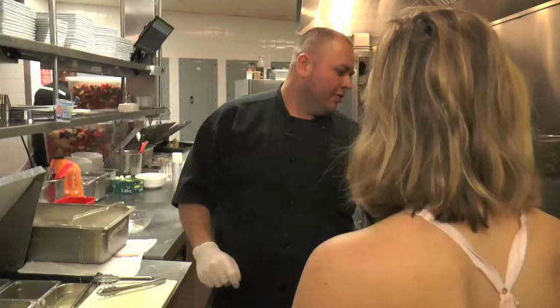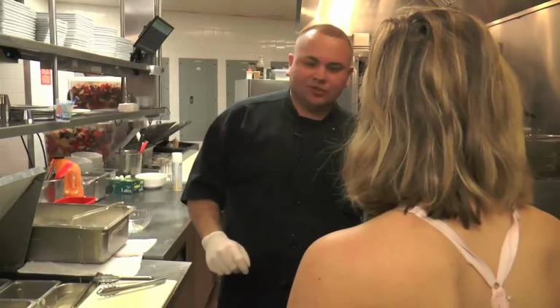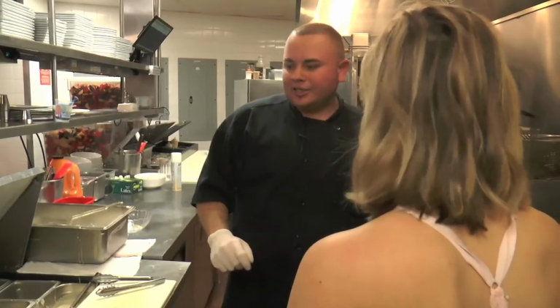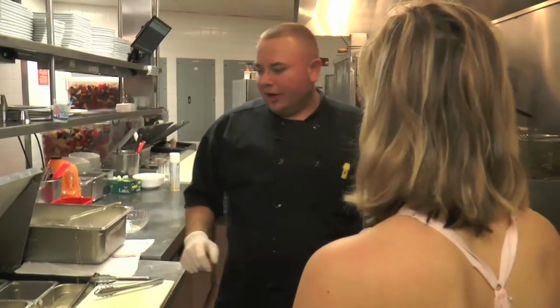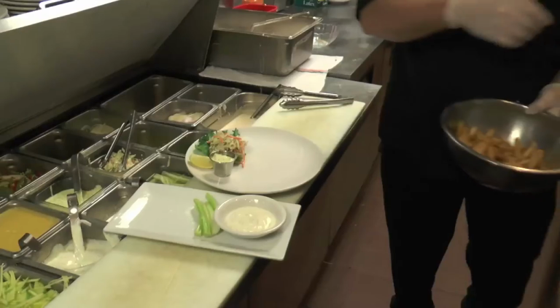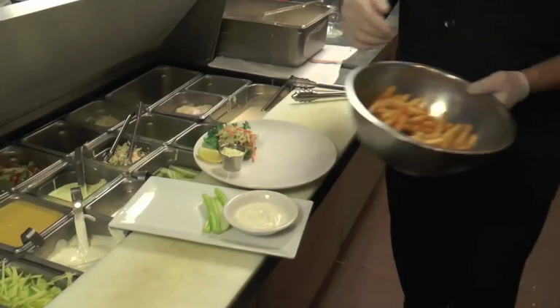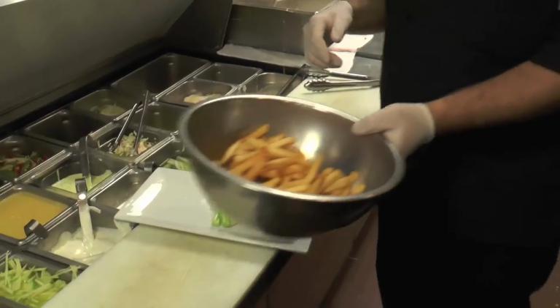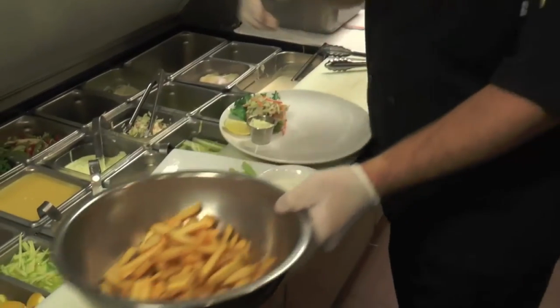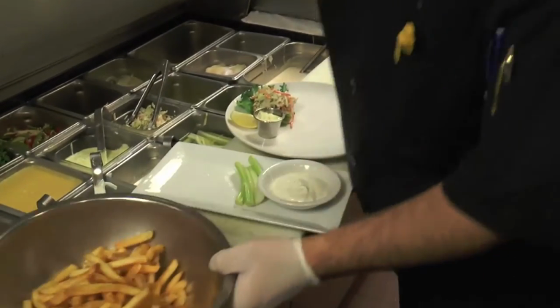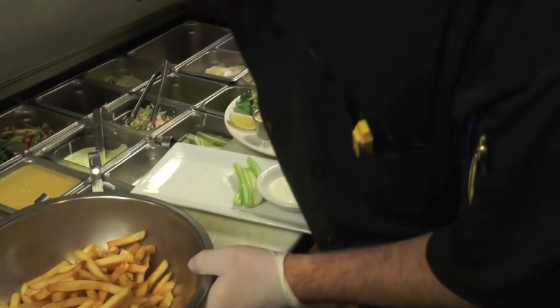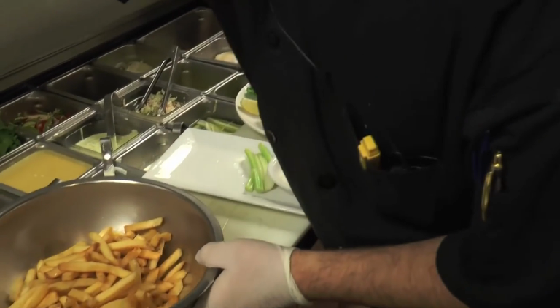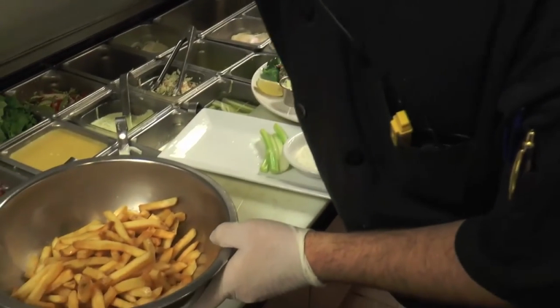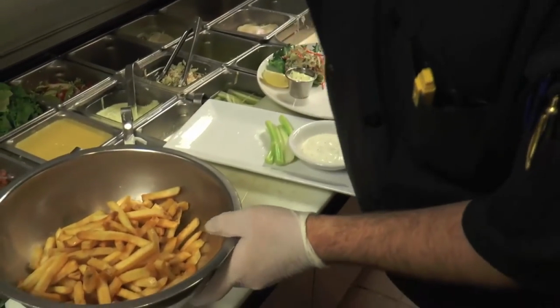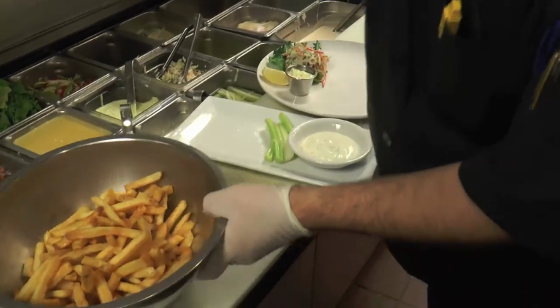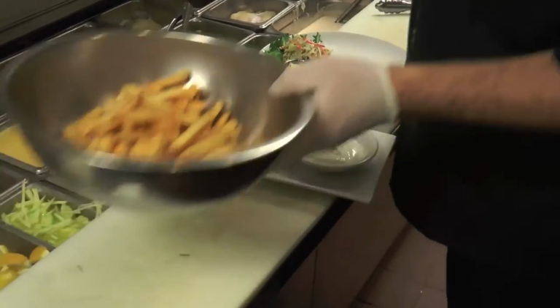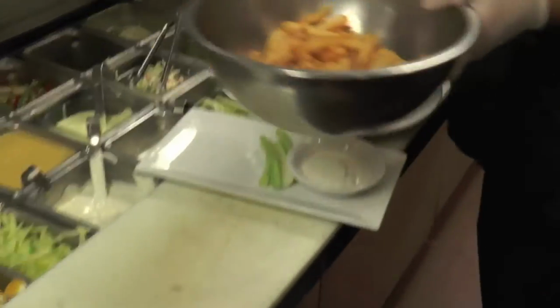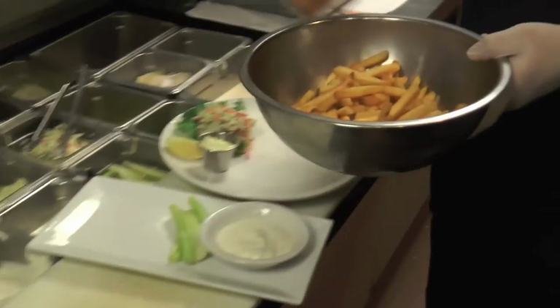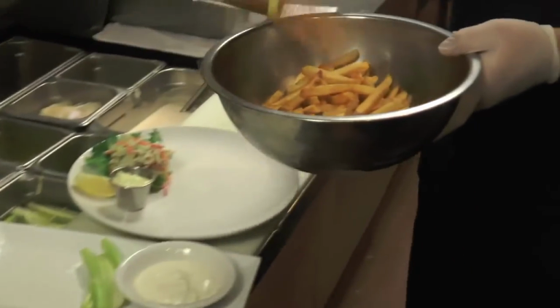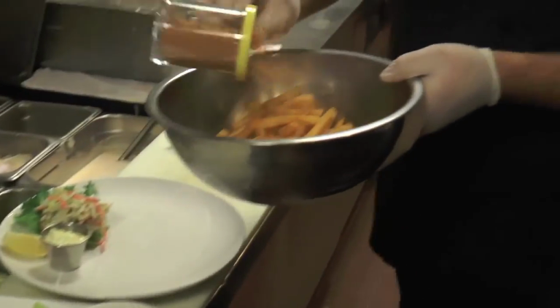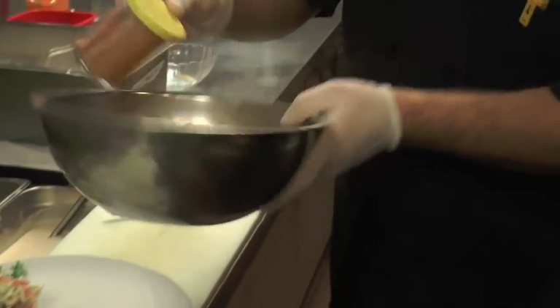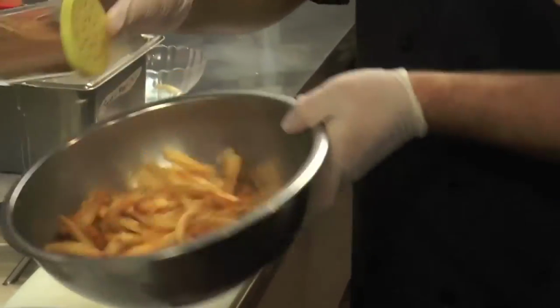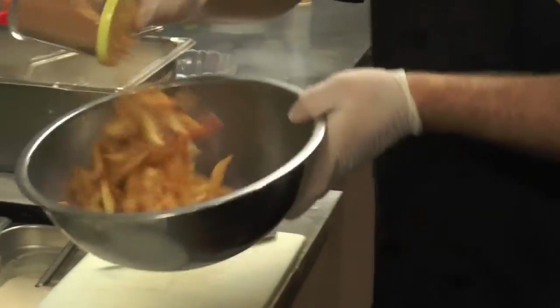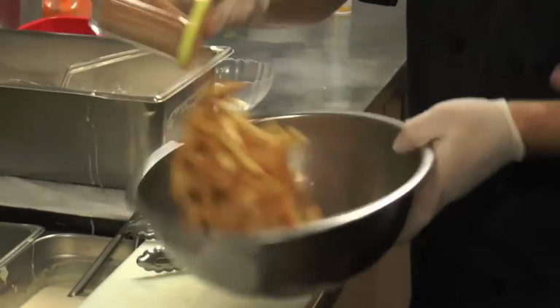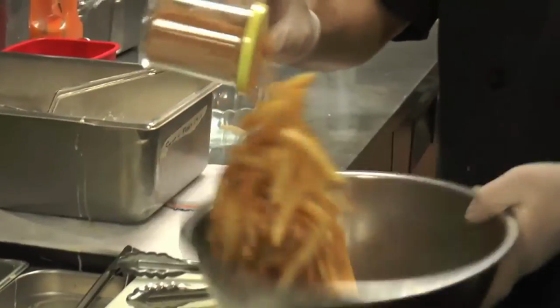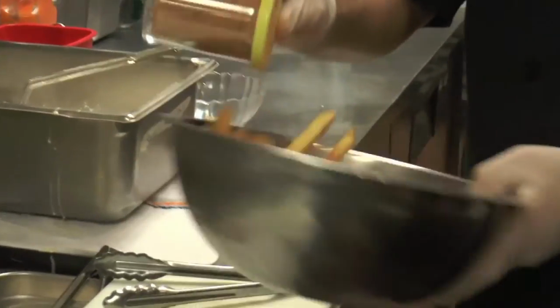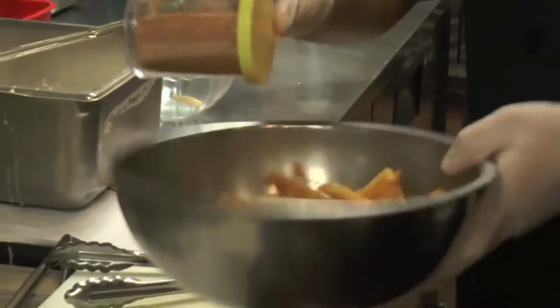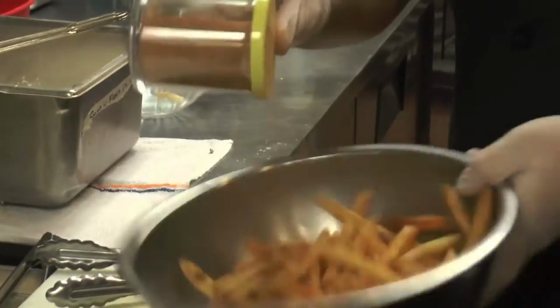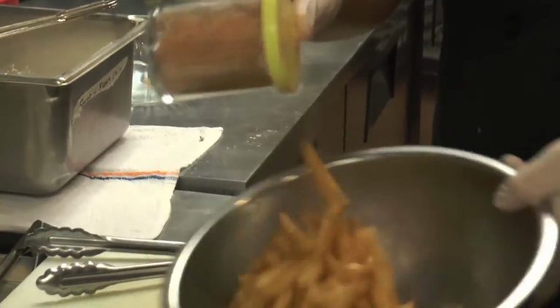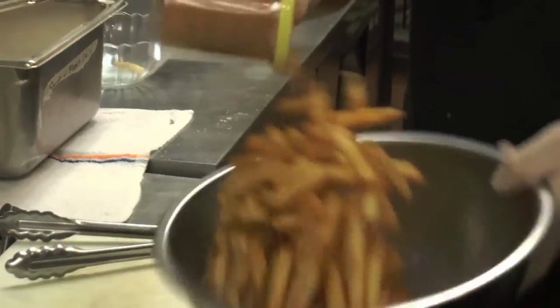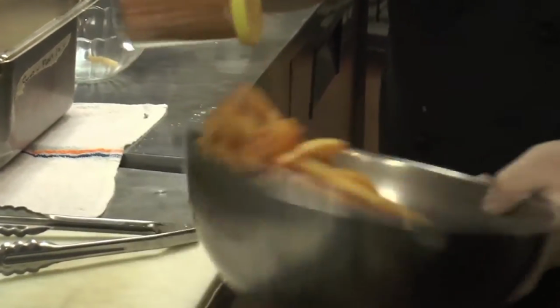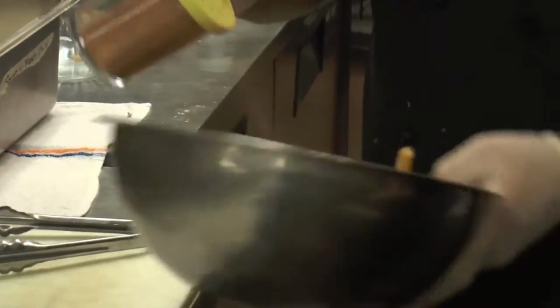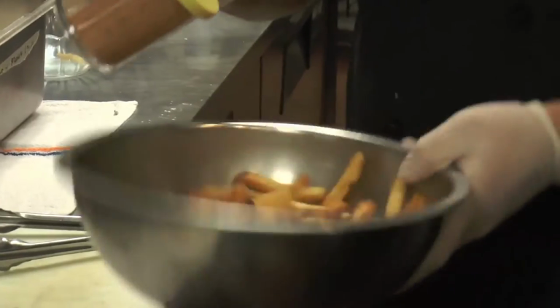French fries are ready, and then we season them with our homemade seasoning. So what's in that seasoning? That's a secret.